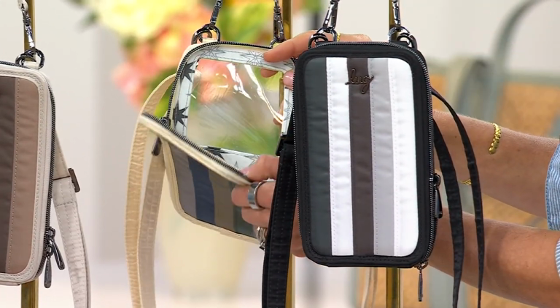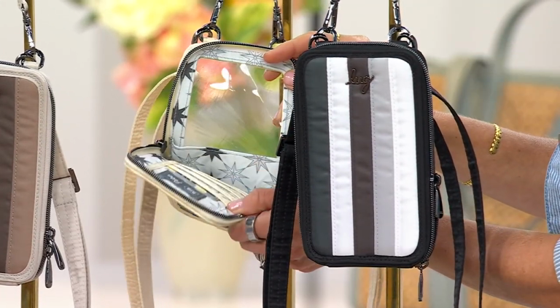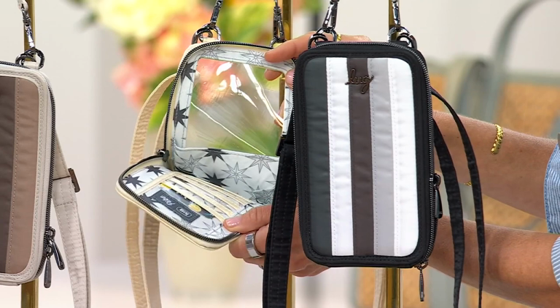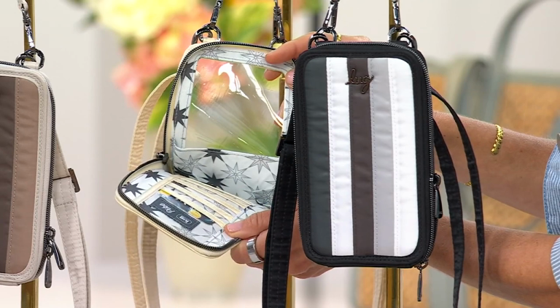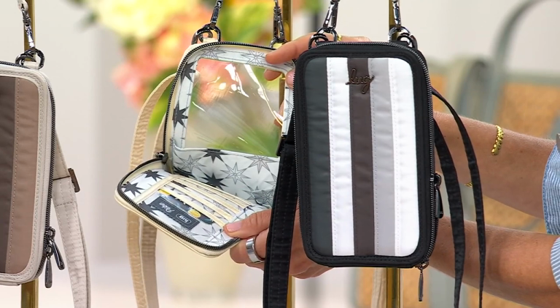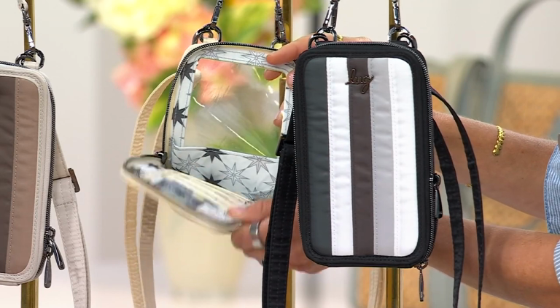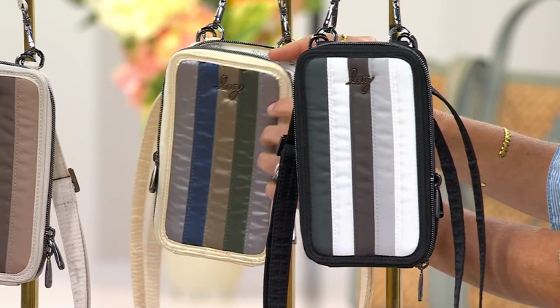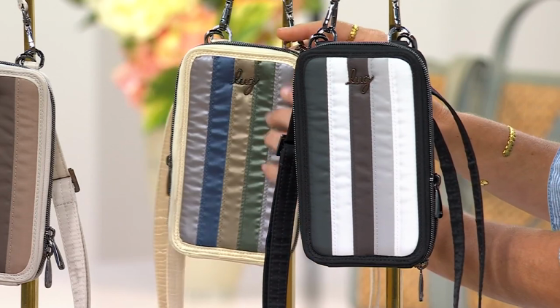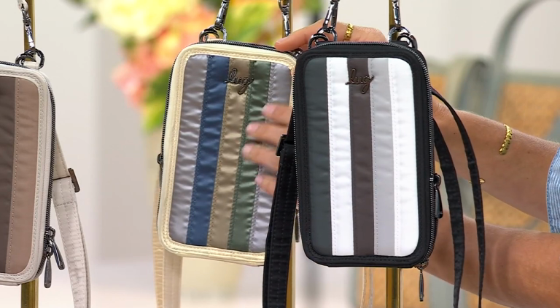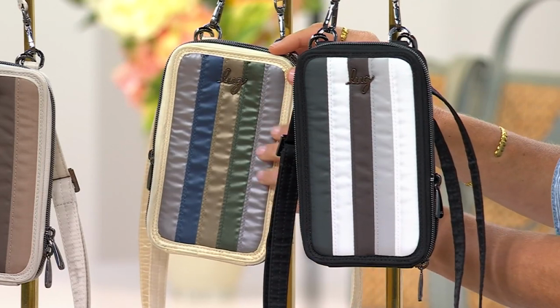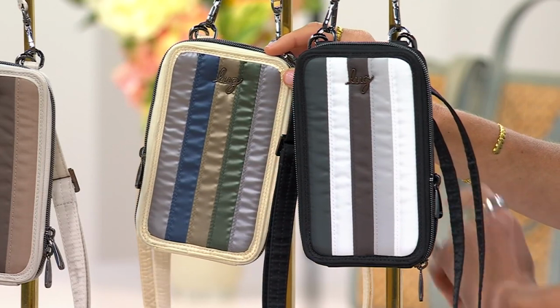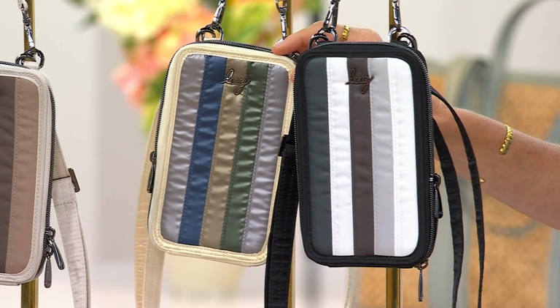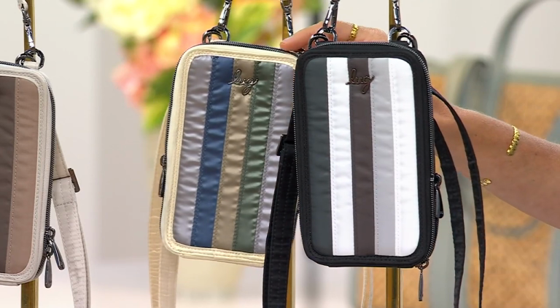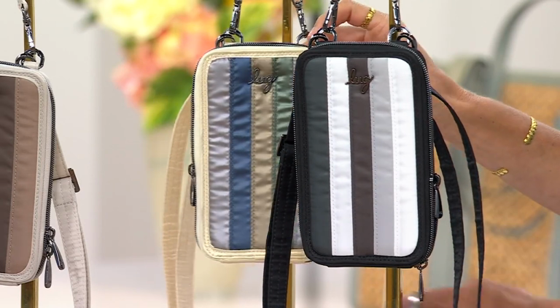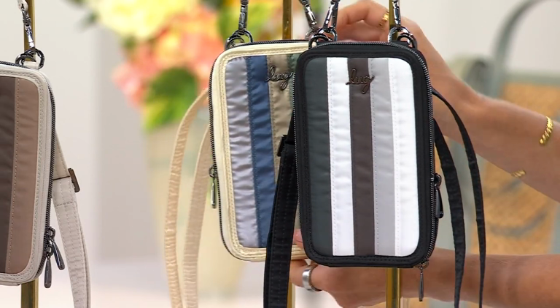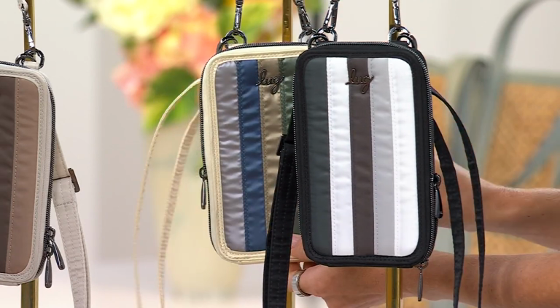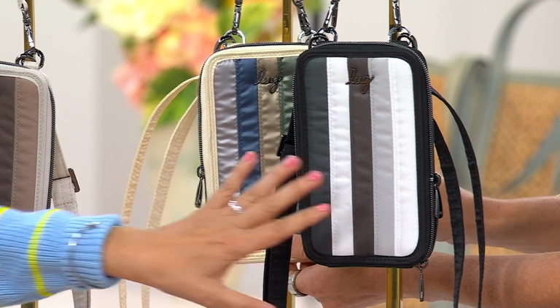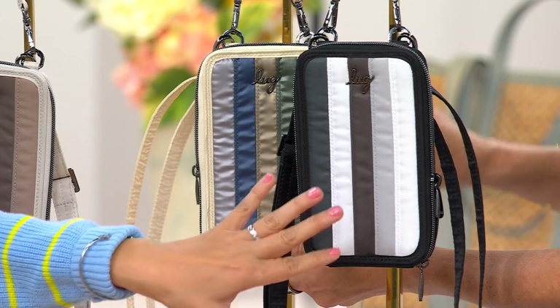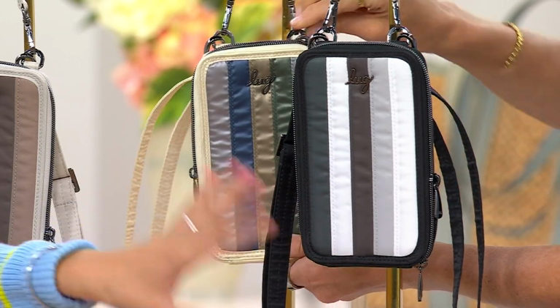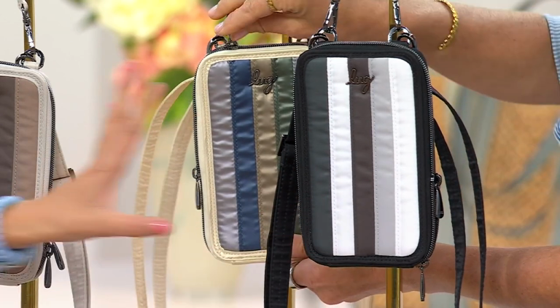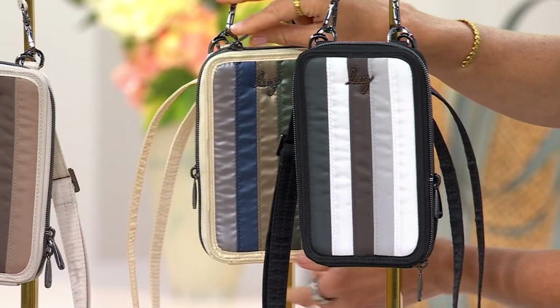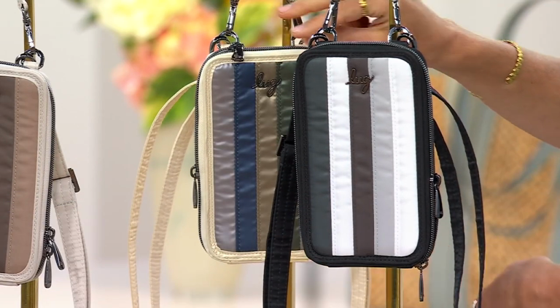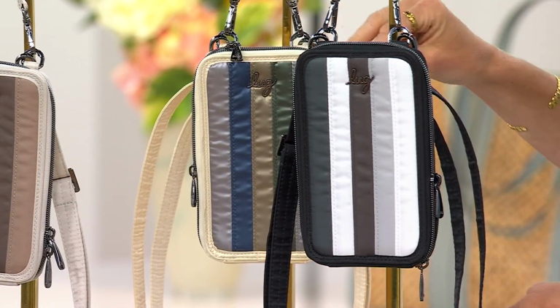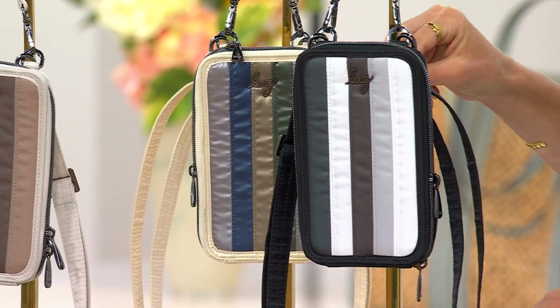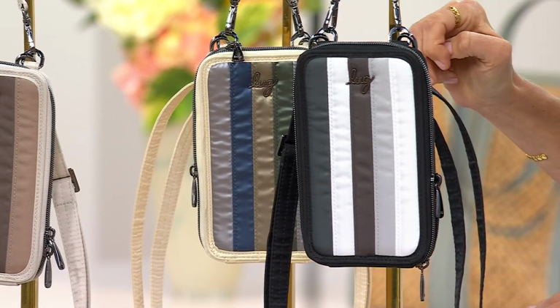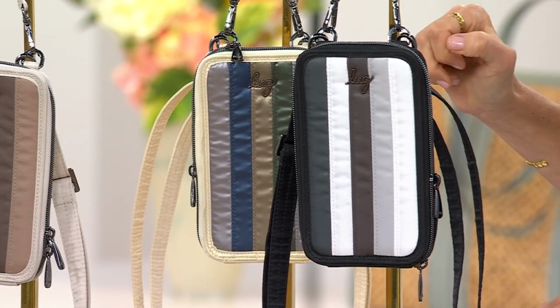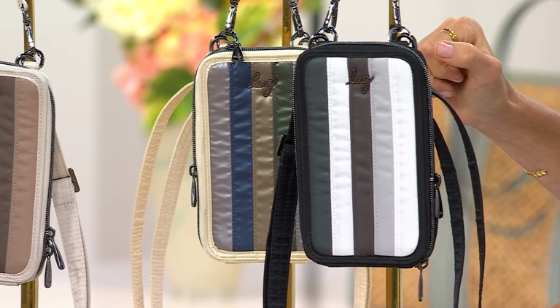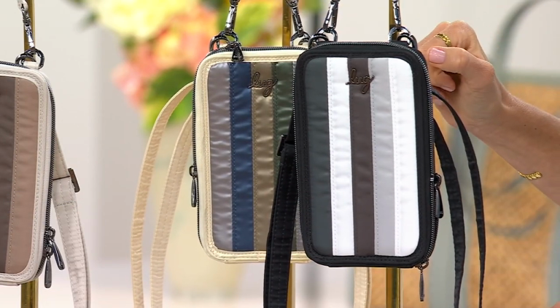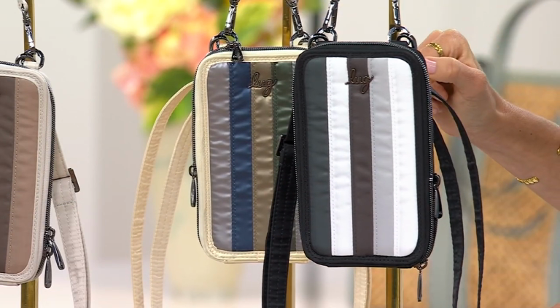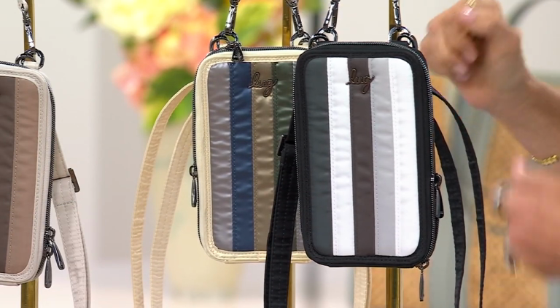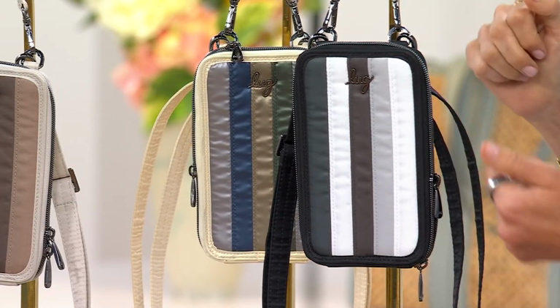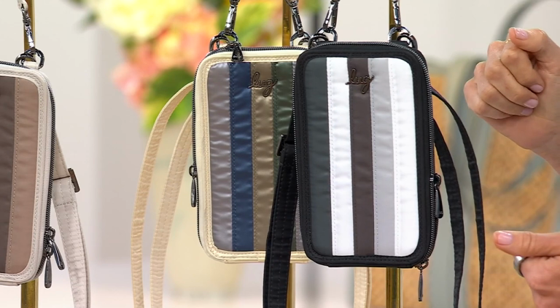Look at that — the insides are fantastic, we'll show you those as well. But I love those metallics. And then this one is the black and gray — great neutrals there. If you're always wearing black and you just want to have that kind of monochromatic look, a little bit more professional.